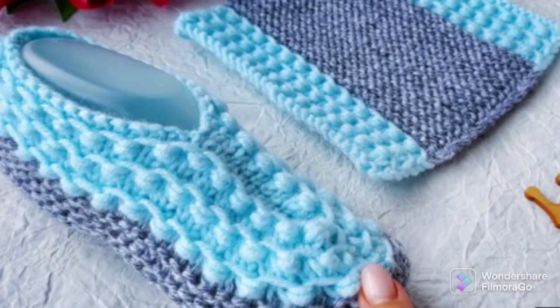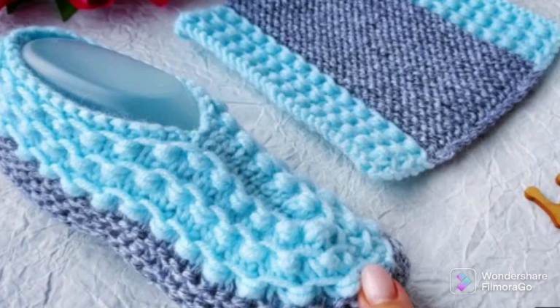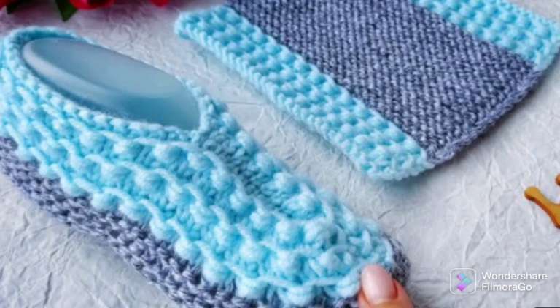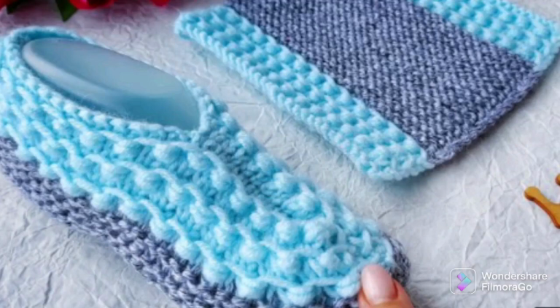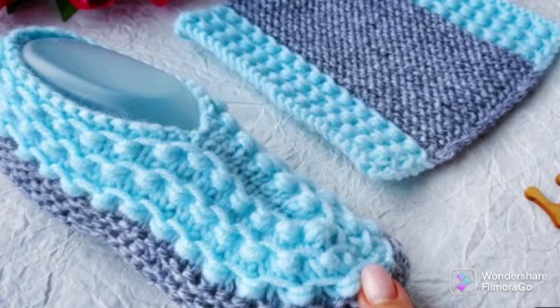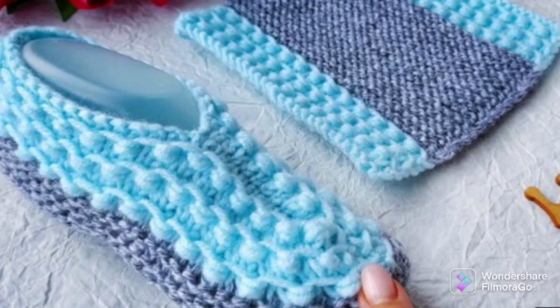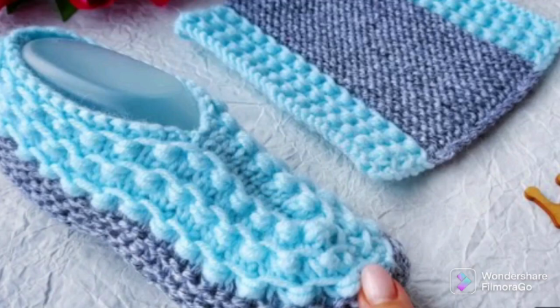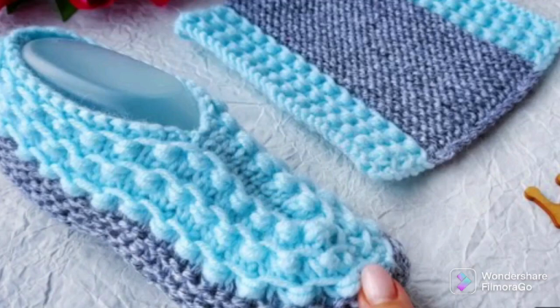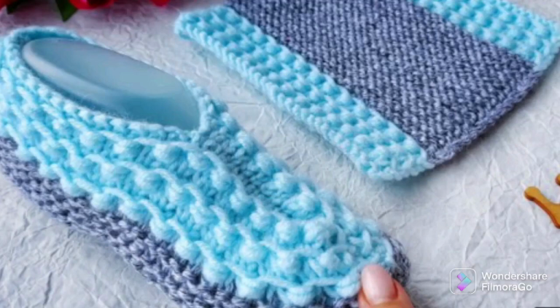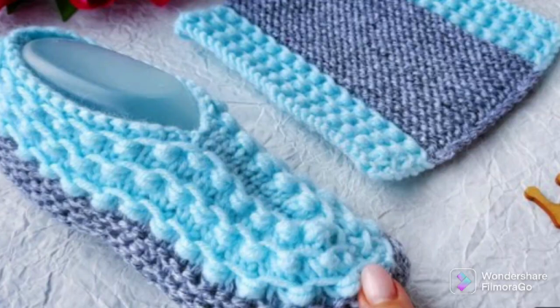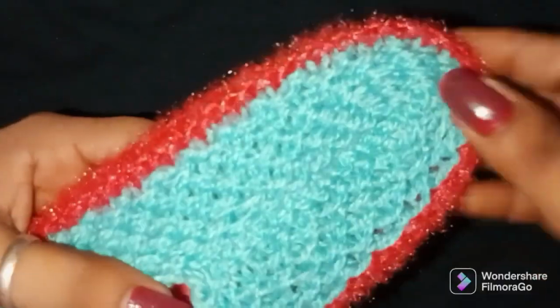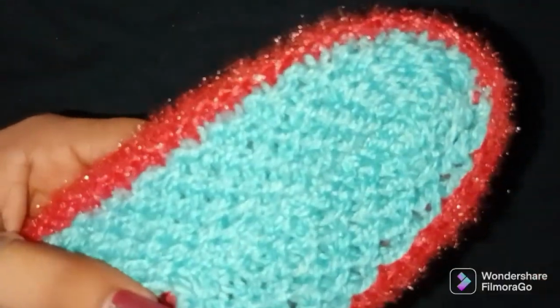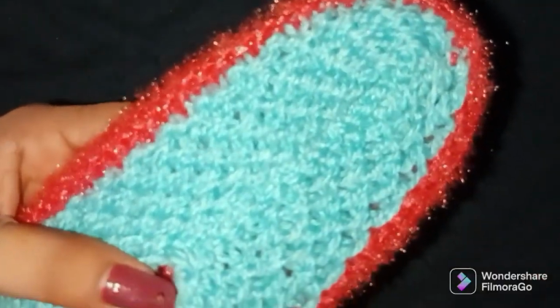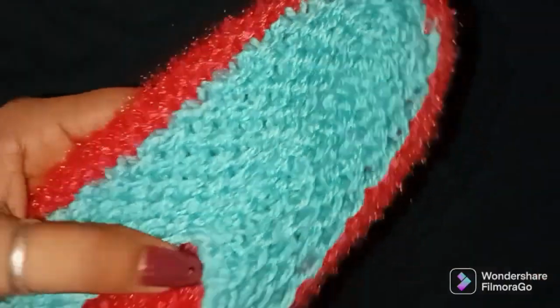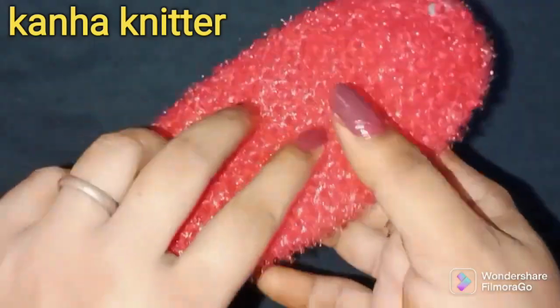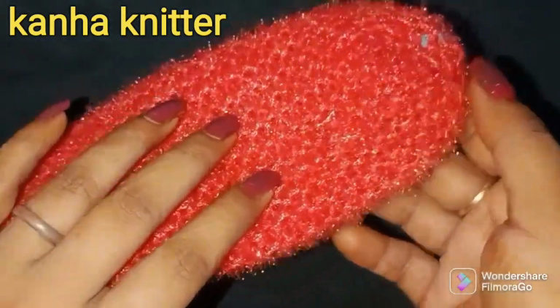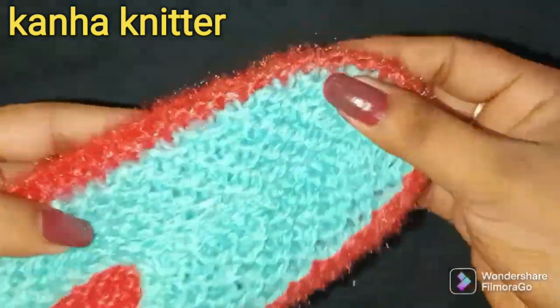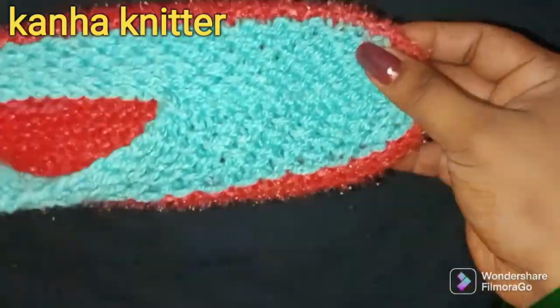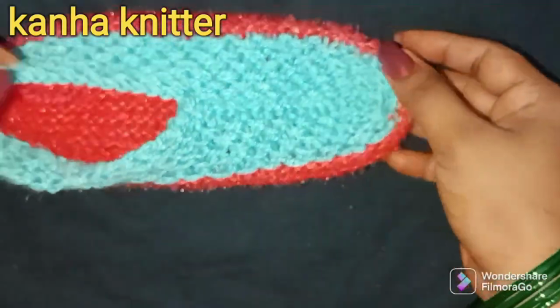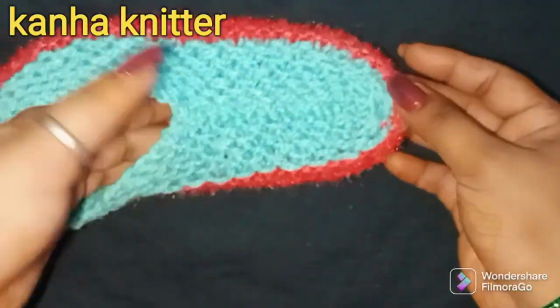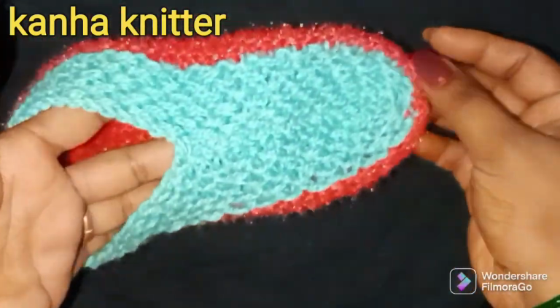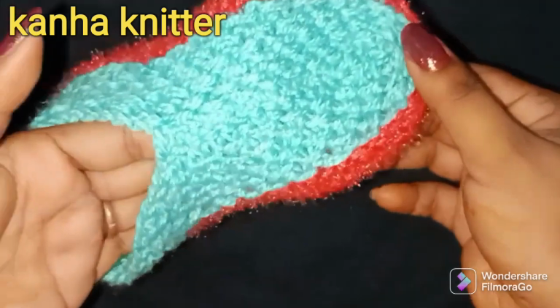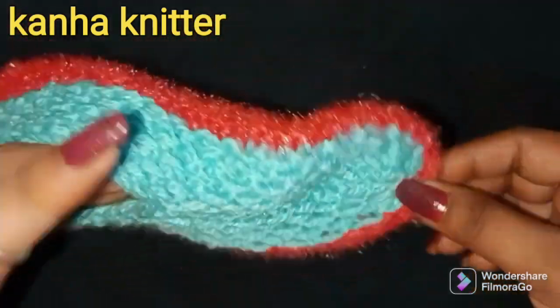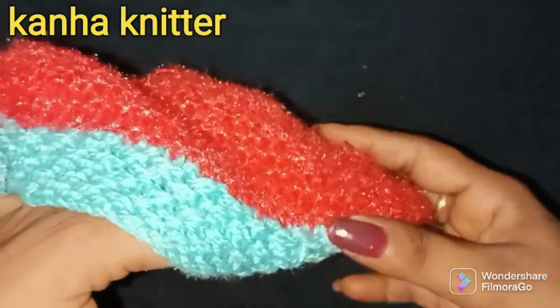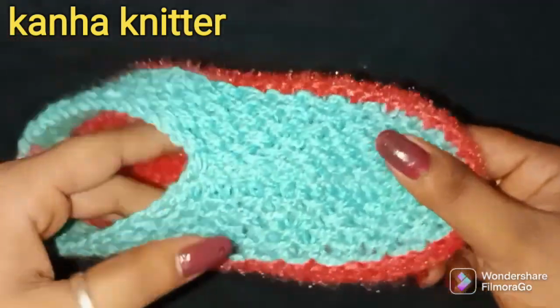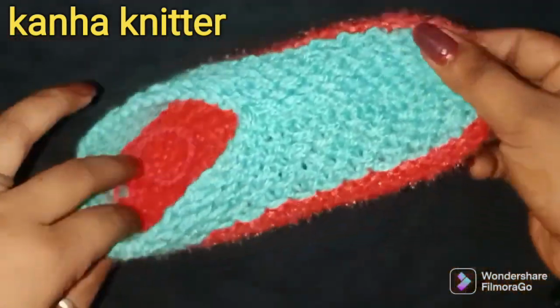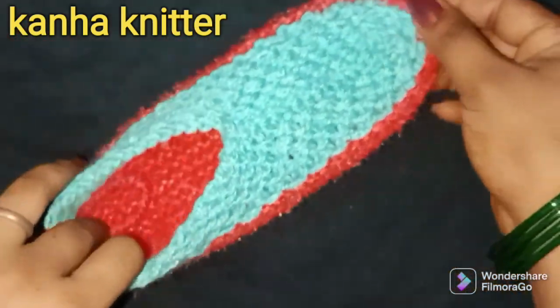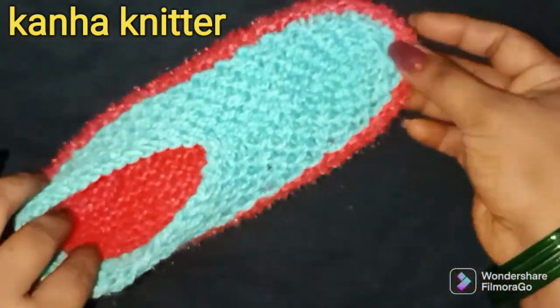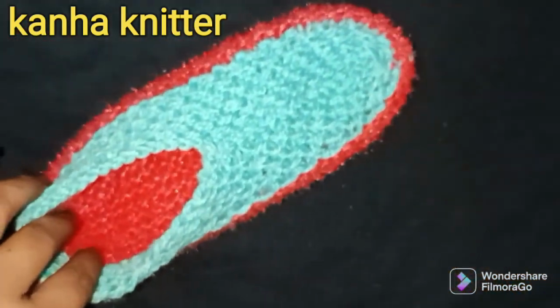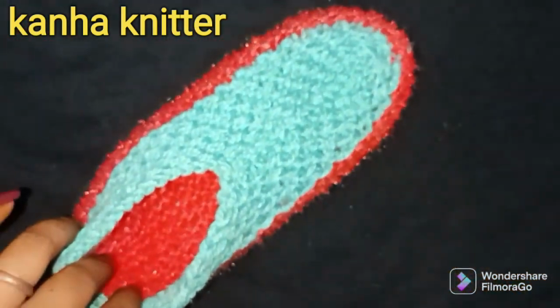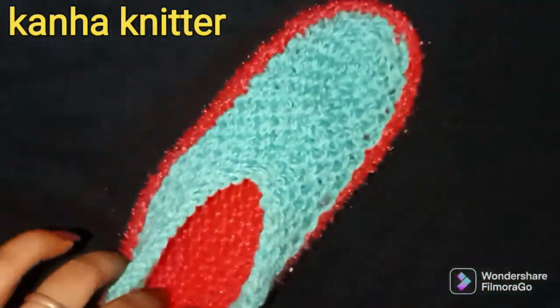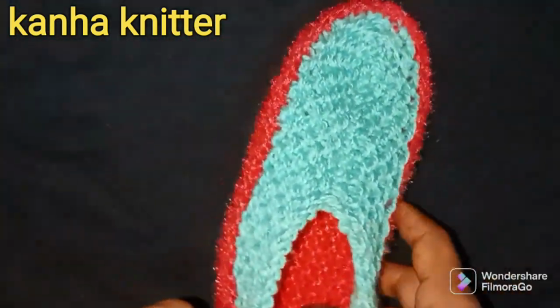Look friends, we have made two colors for this socks. Firozi color and this is red color. Look how beautiful it looks. This is a jyoti style. Look how beautiful it looks.